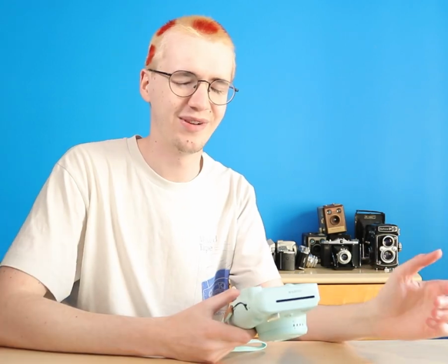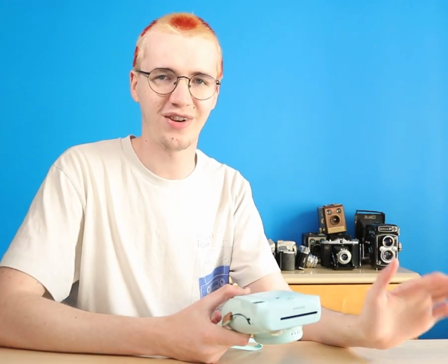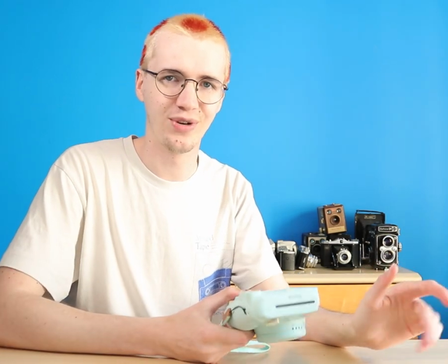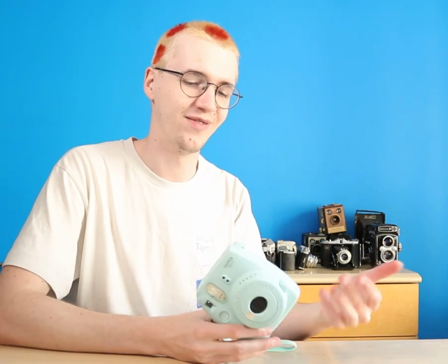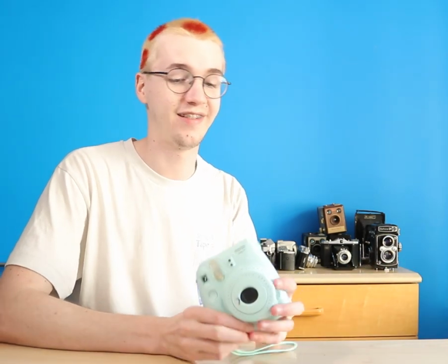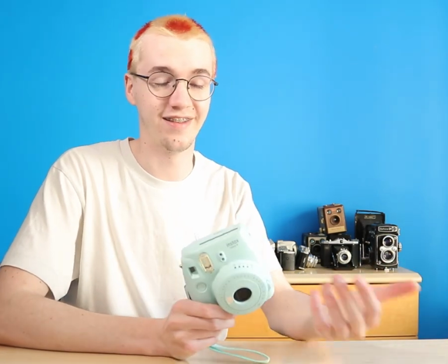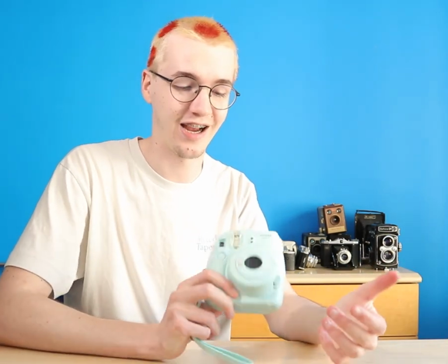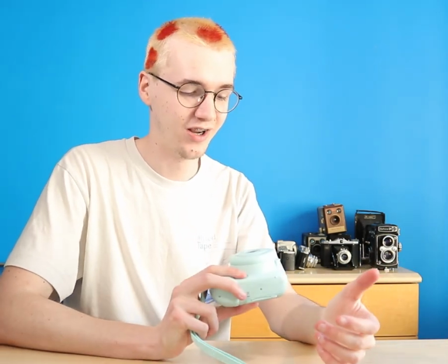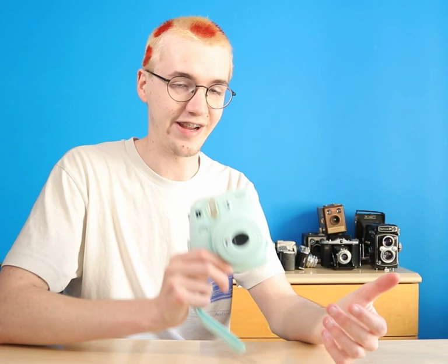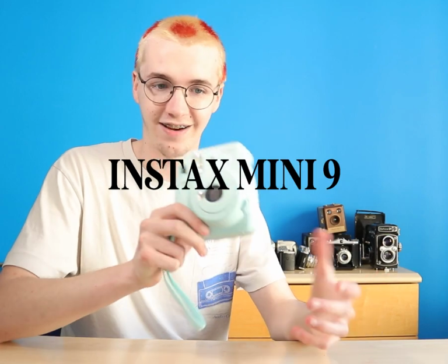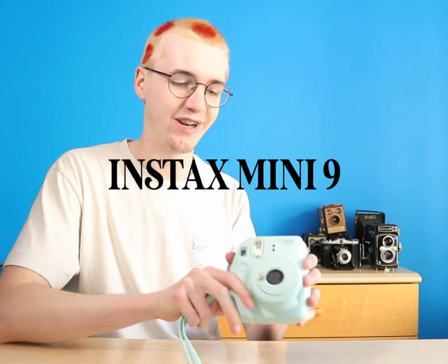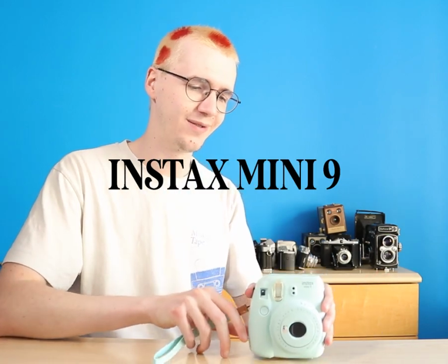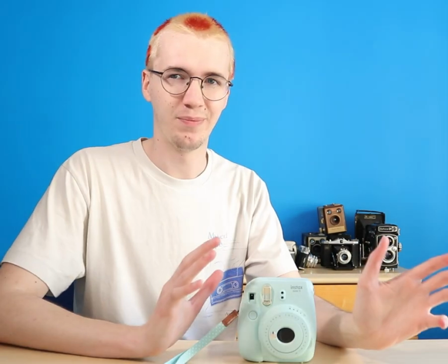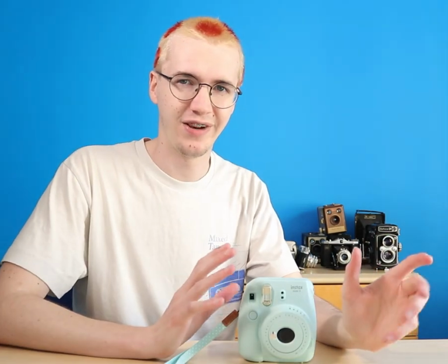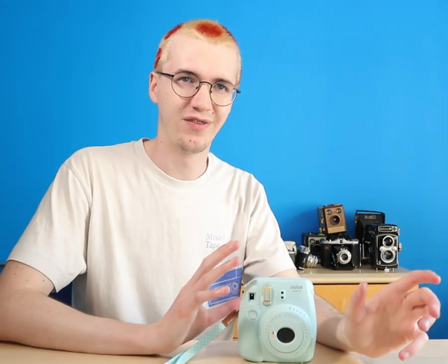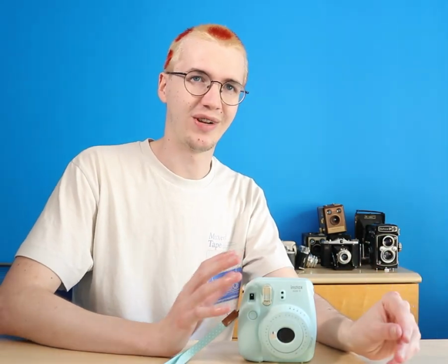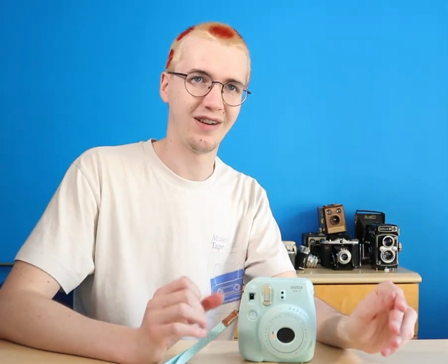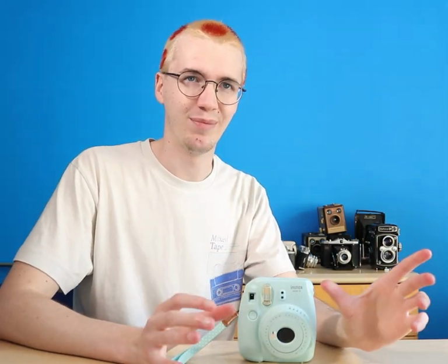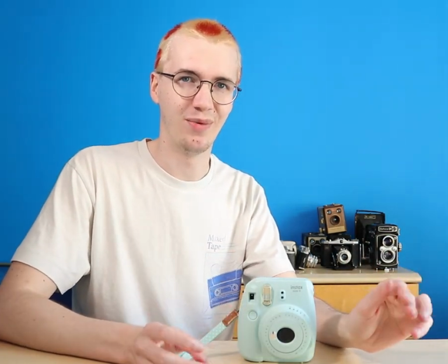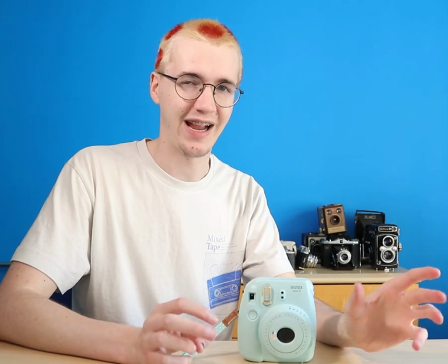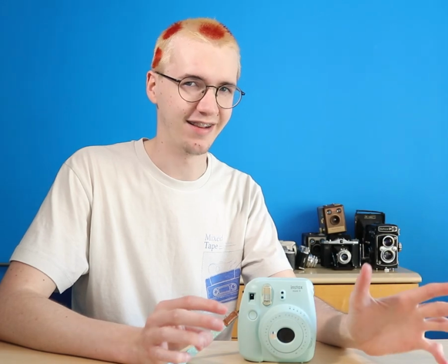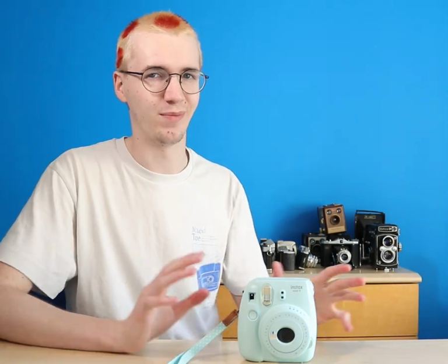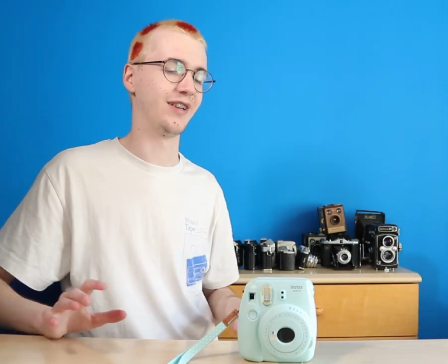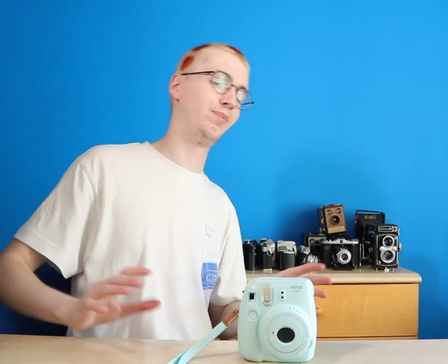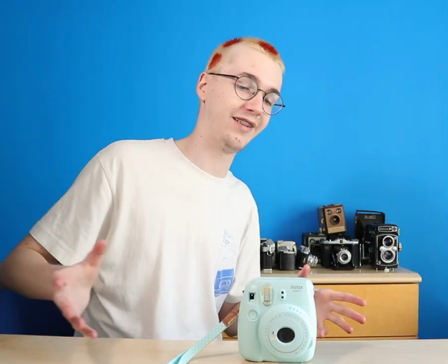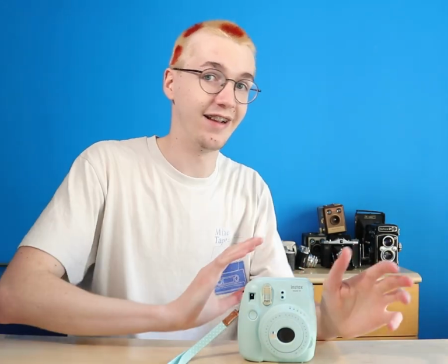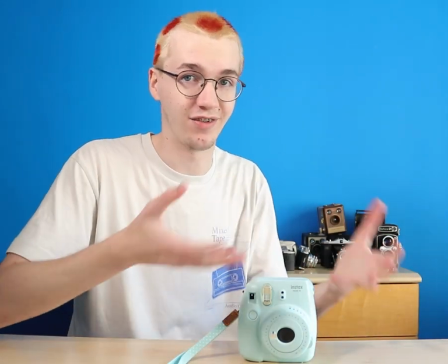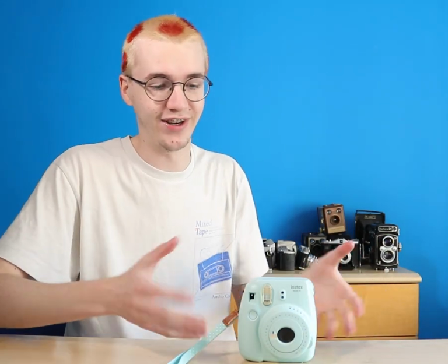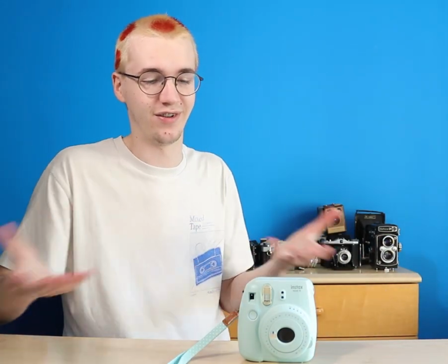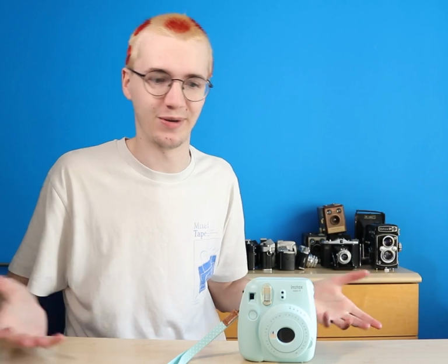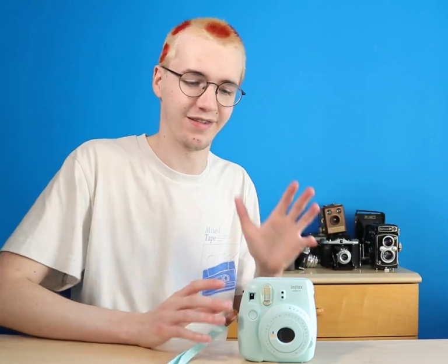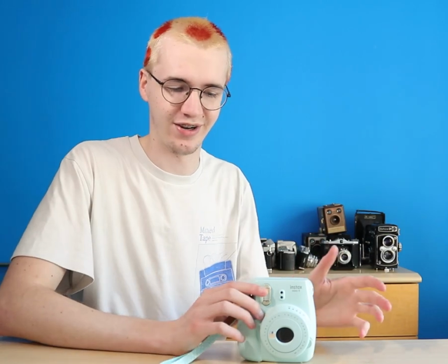Keeping in line with gimmicky cameras, this is an instant camera — the Instax Mini 9. I'm not the biggest fan of instant film photography. I feel like the images are always a bit hazy and not perfect, but at the end of the day it's just so convenient. So many people have these — they're very trendy.